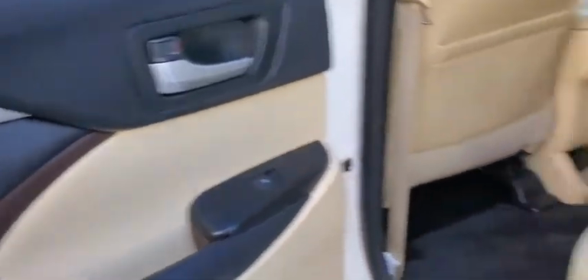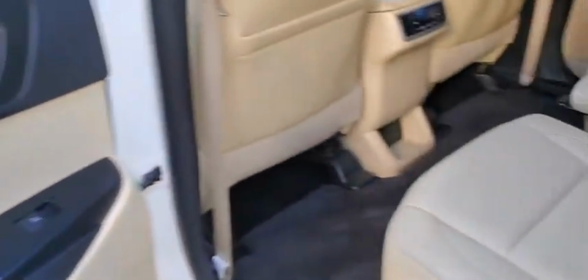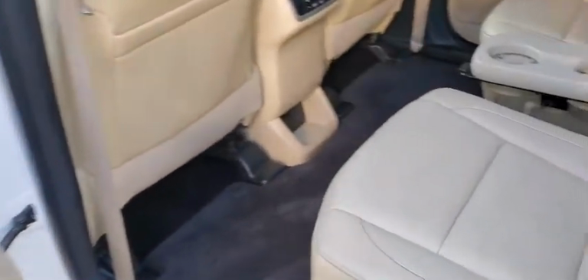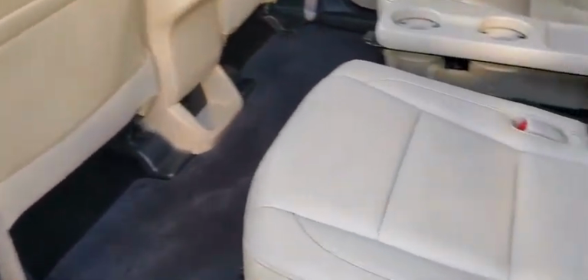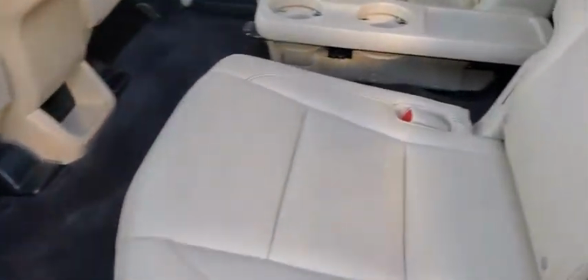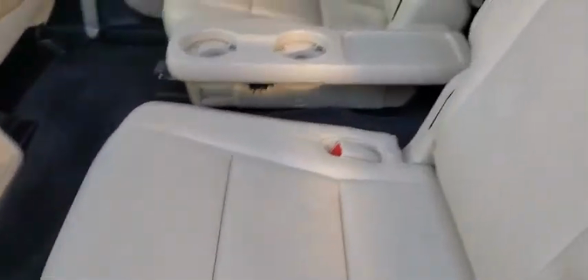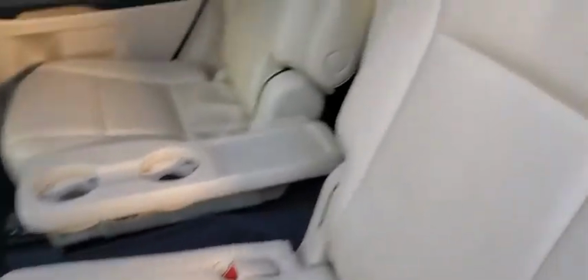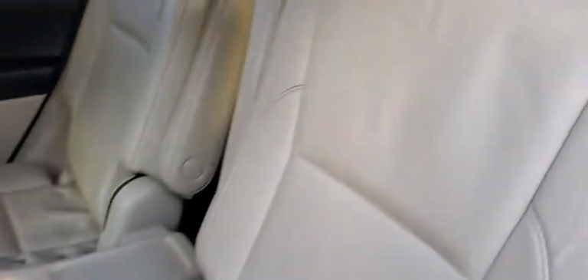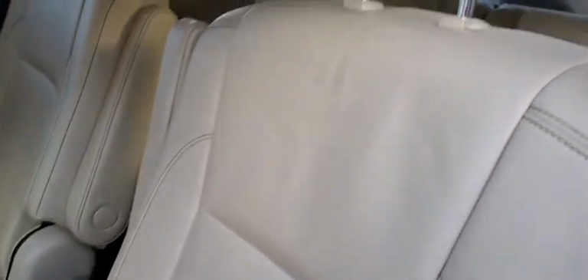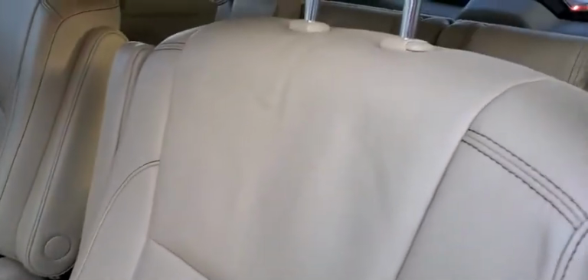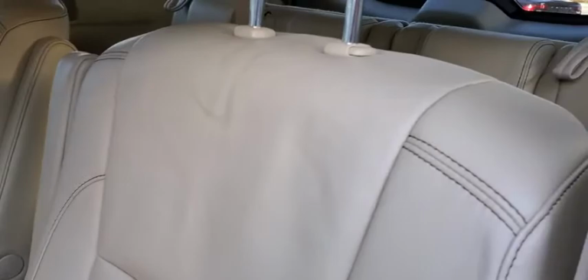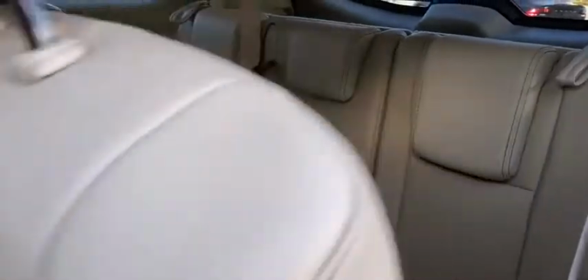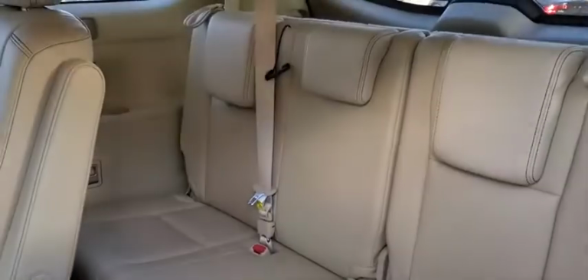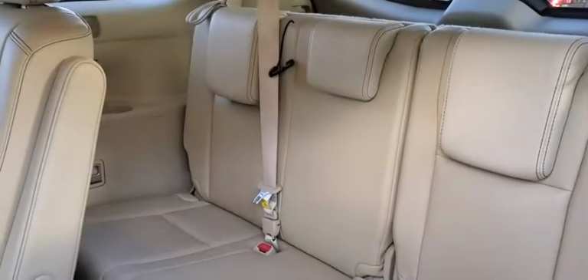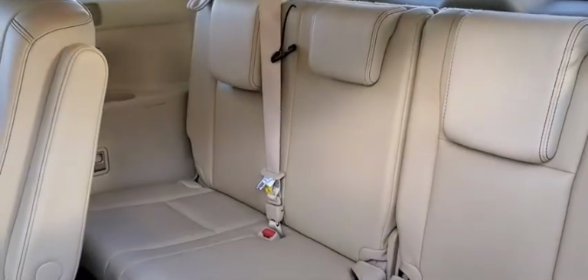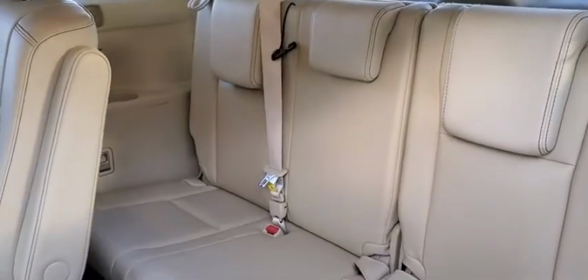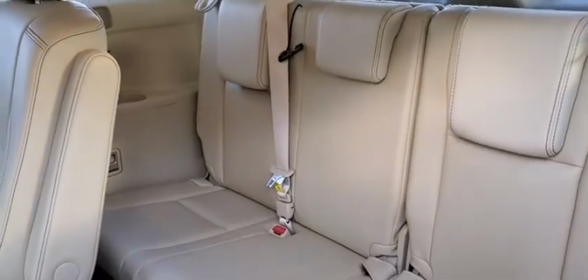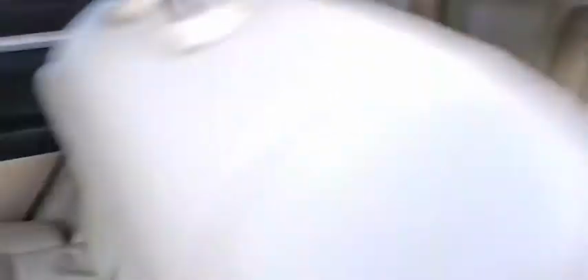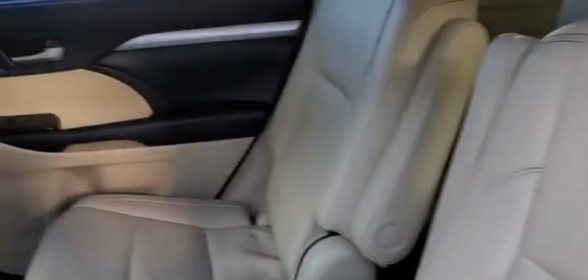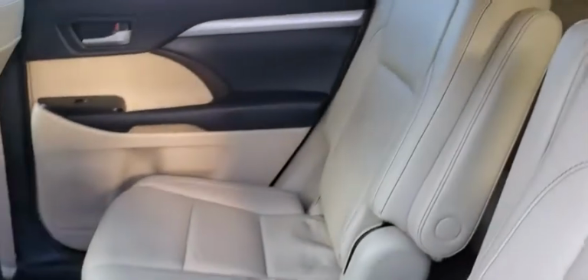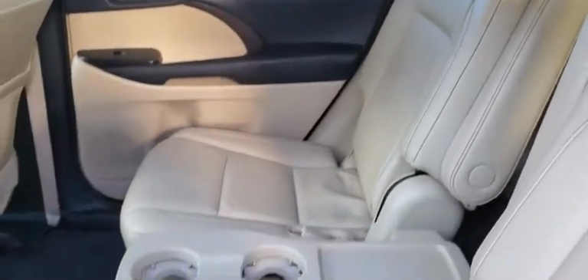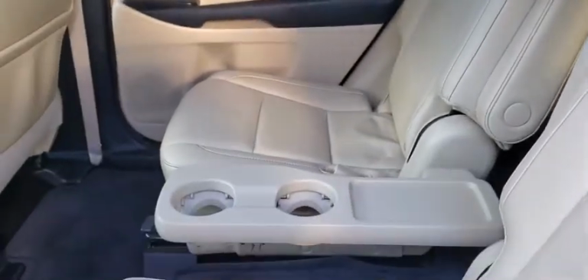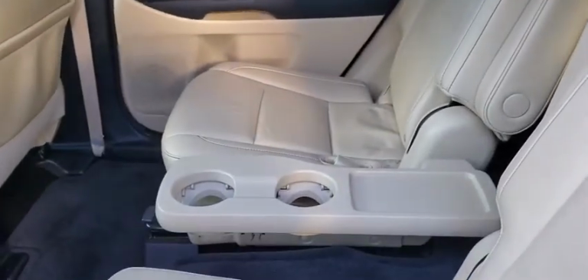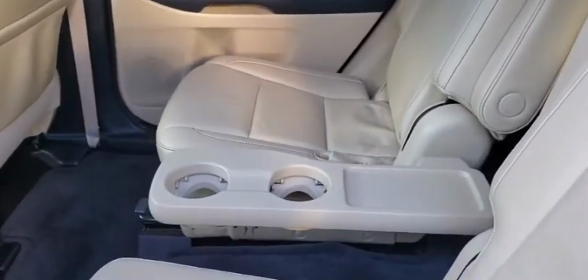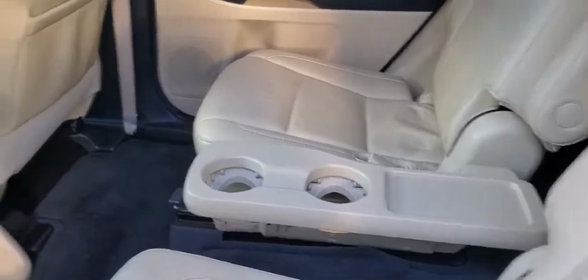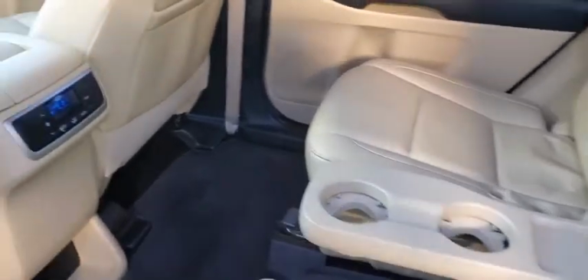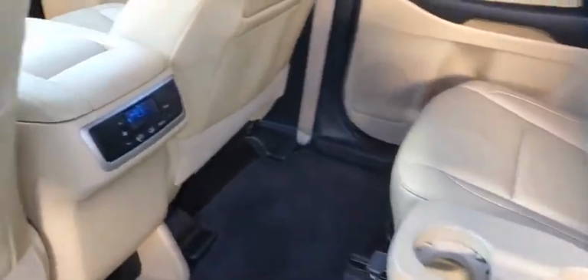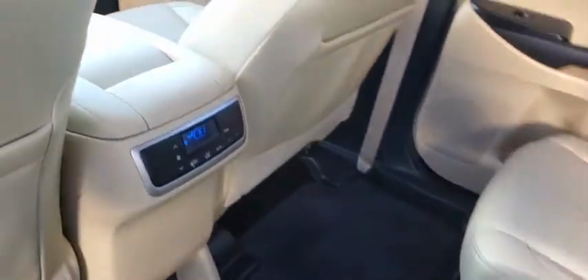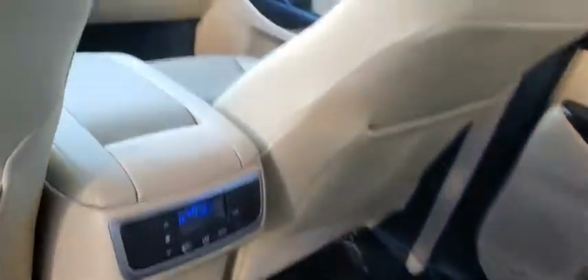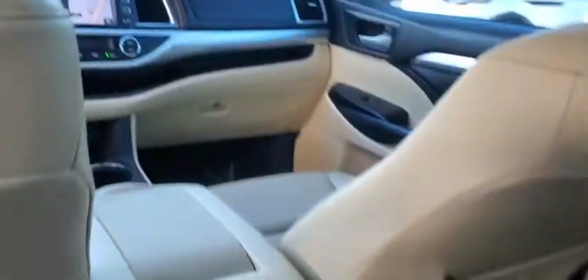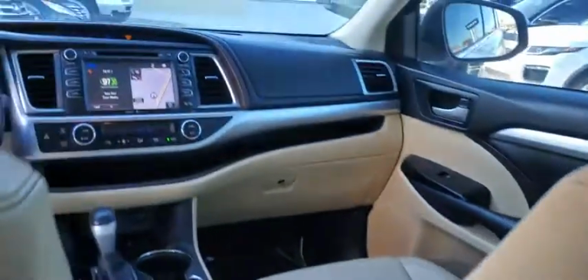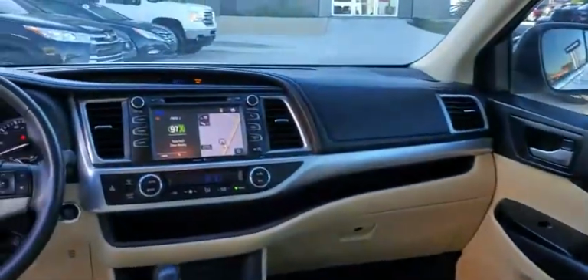Anti-lock braking system, leather-wrapped steering wheel, Bluetooth, power steering, adjustable steering wheel, four-wheel disc brakes, aluminum wheels, keyless start, cruise control, auto-dimming rear-view mirror, climate control.